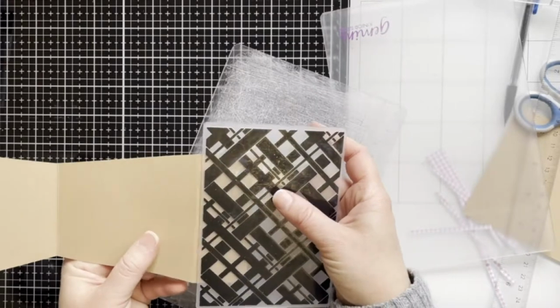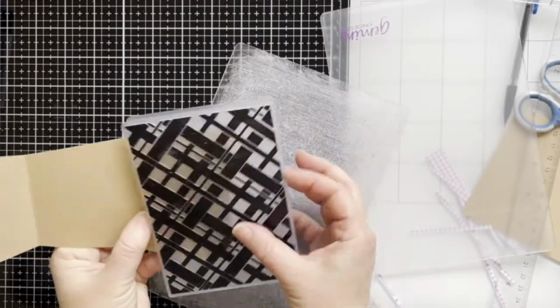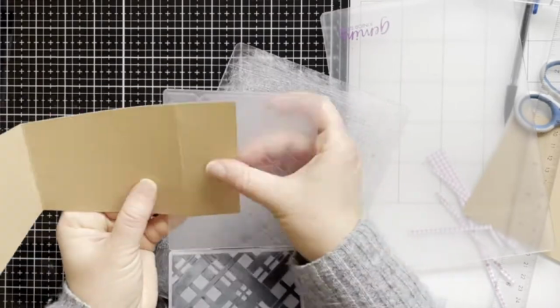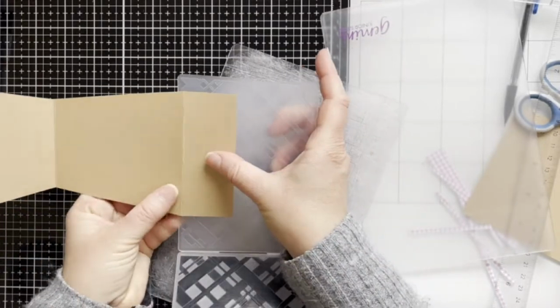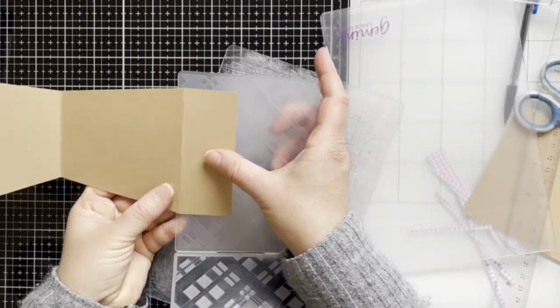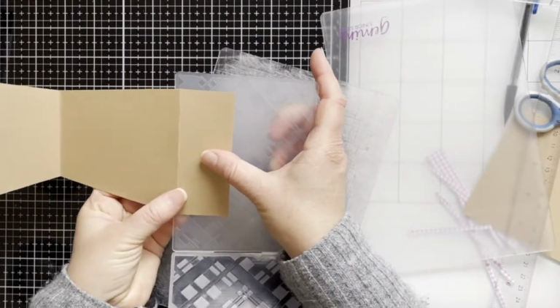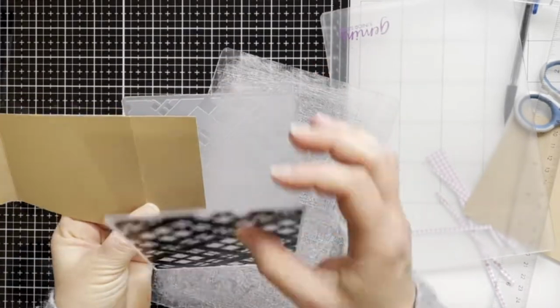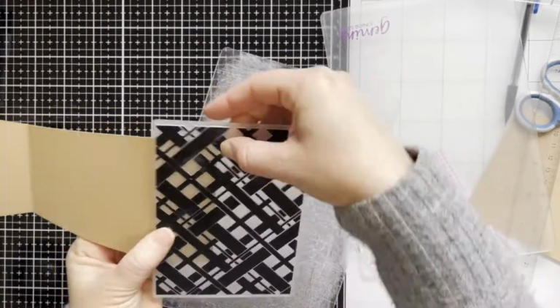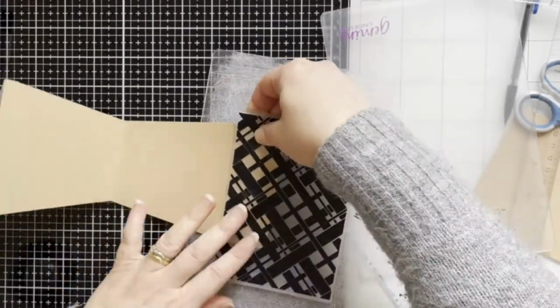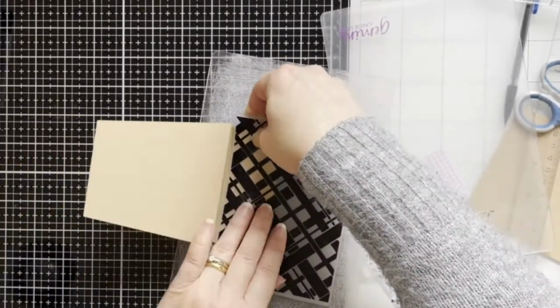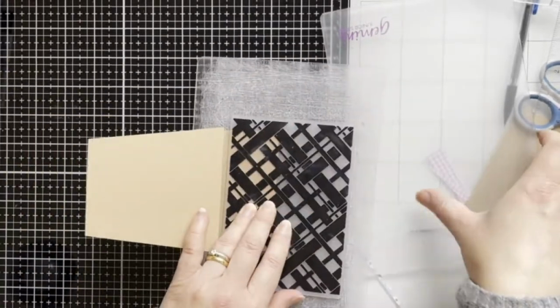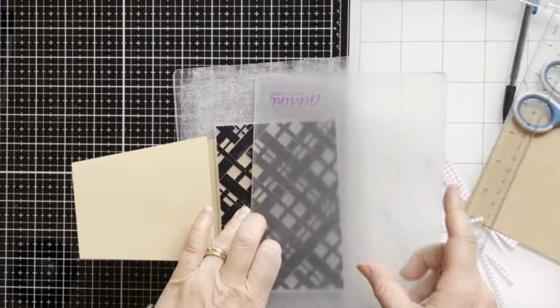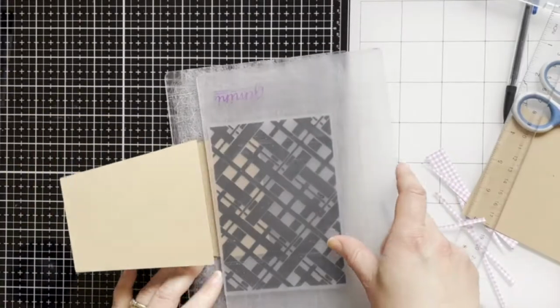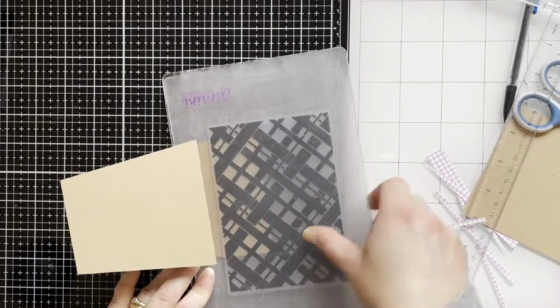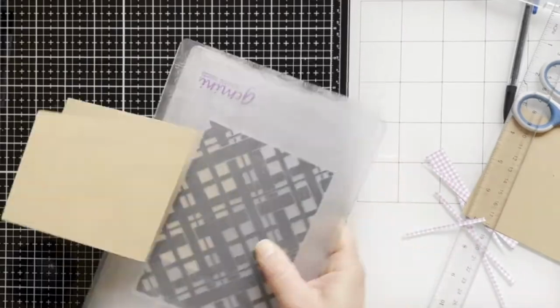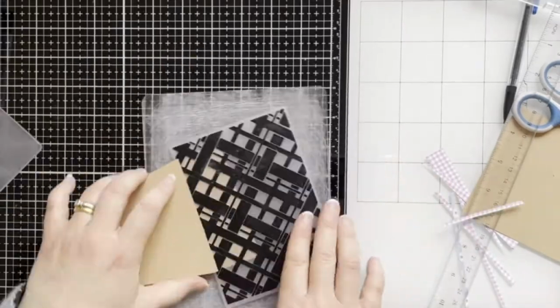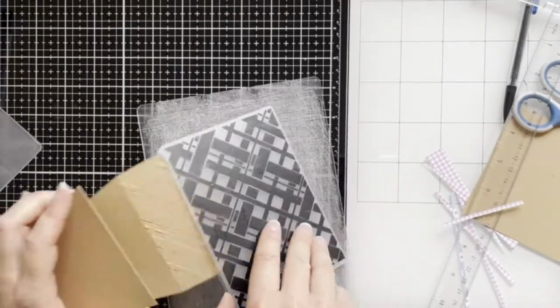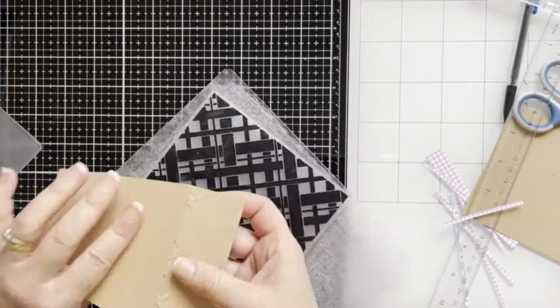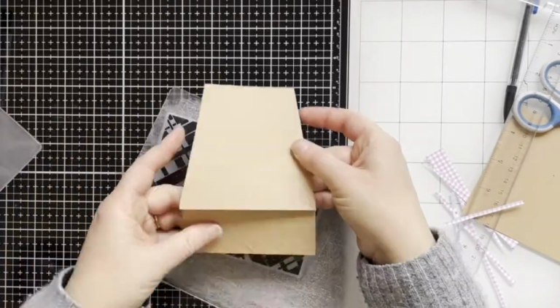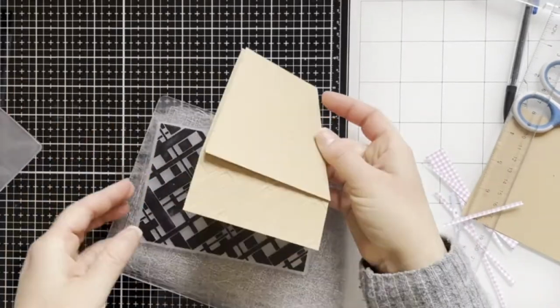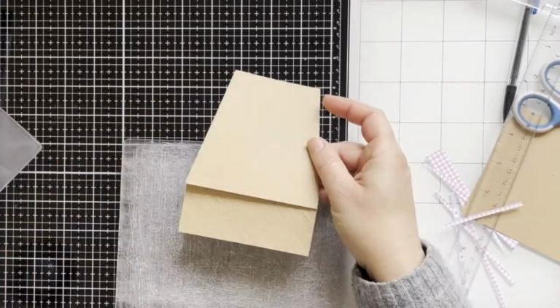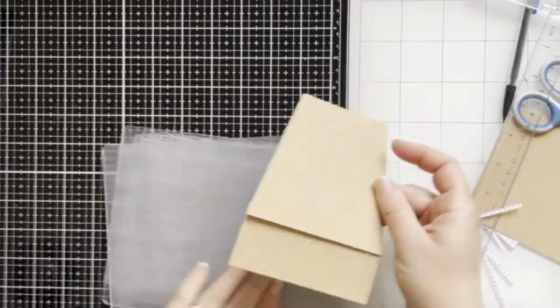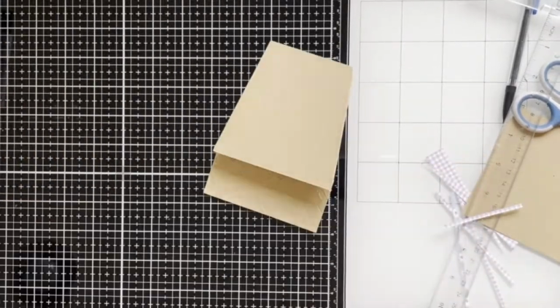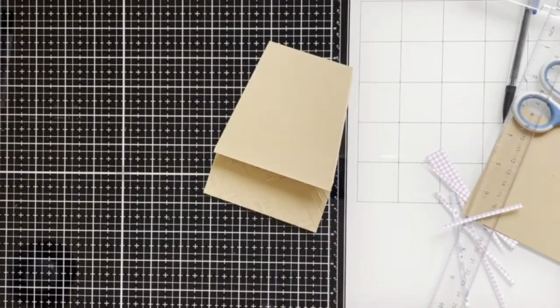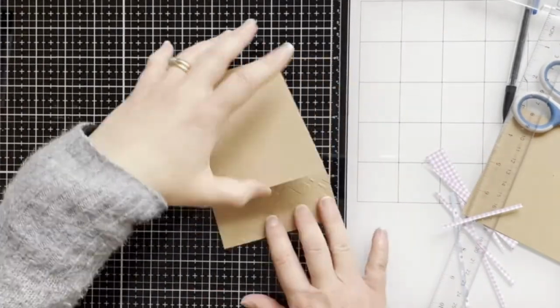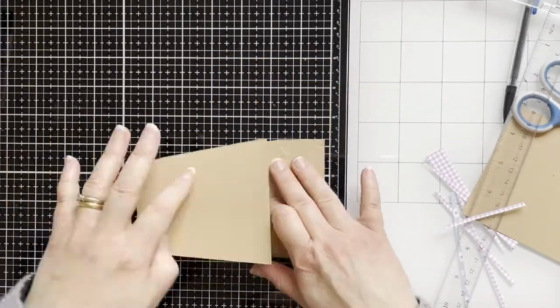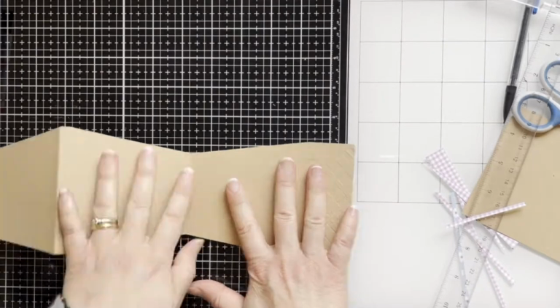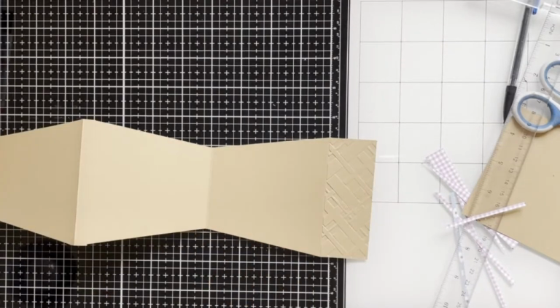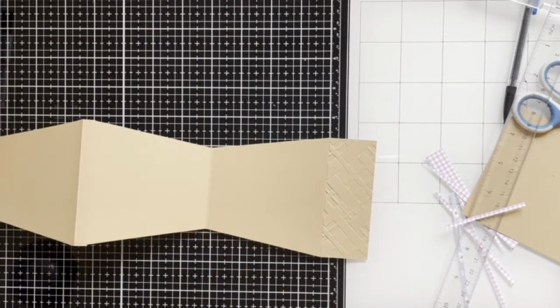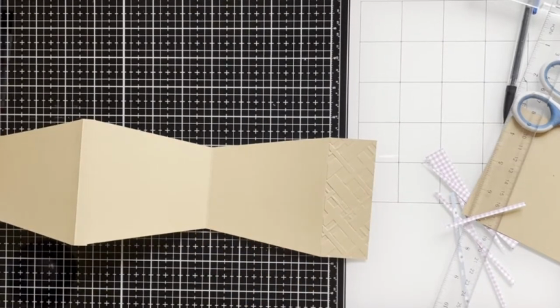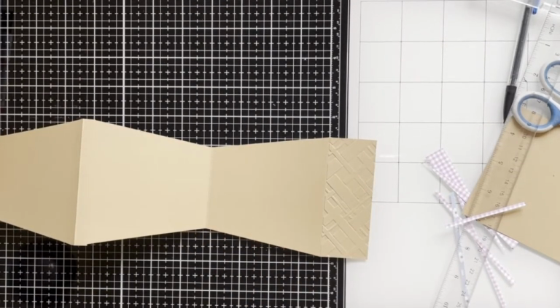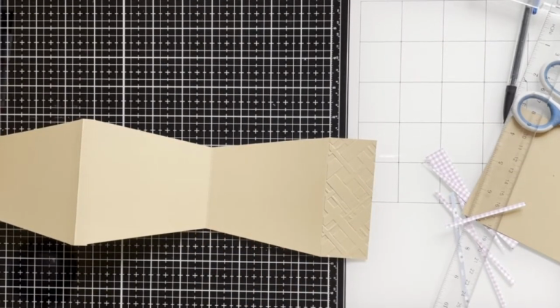Now I'm going to emboss the front of the pod using an embossing folder from the Craftsy magazine Alisa Horton Crafts.